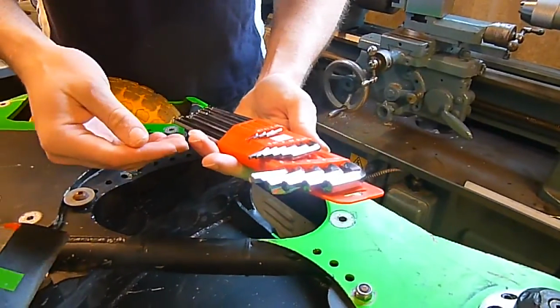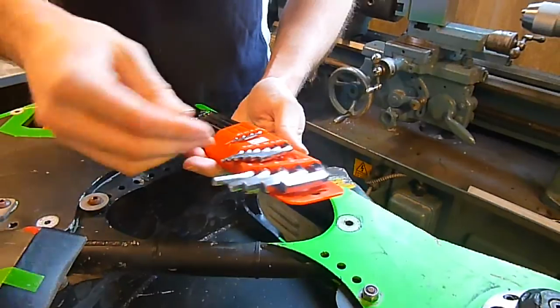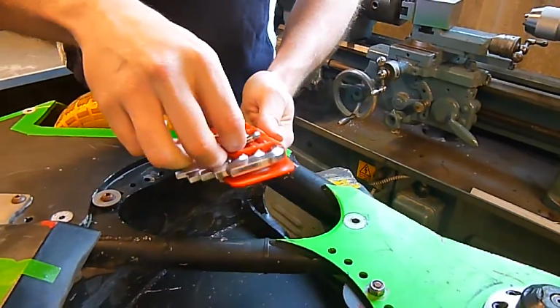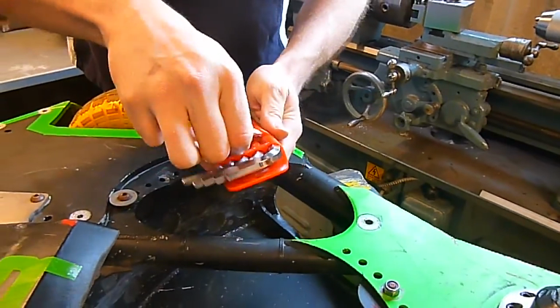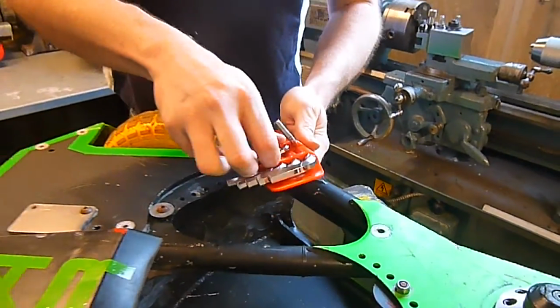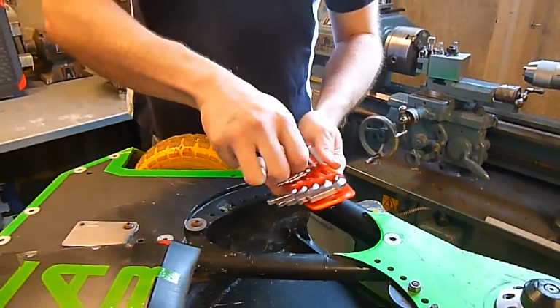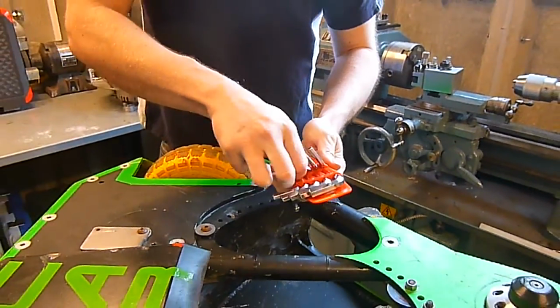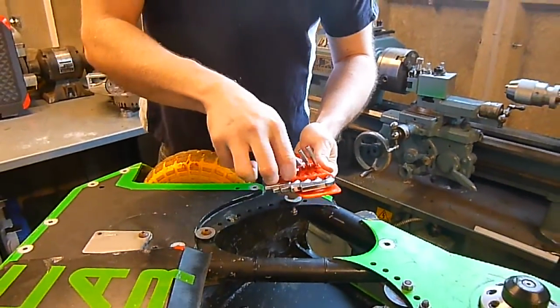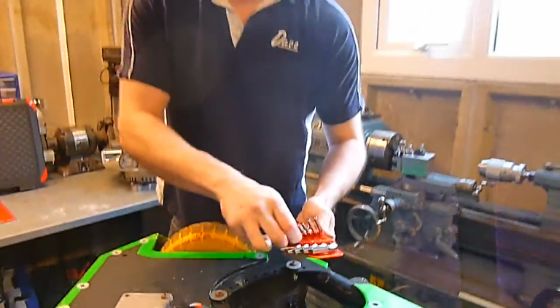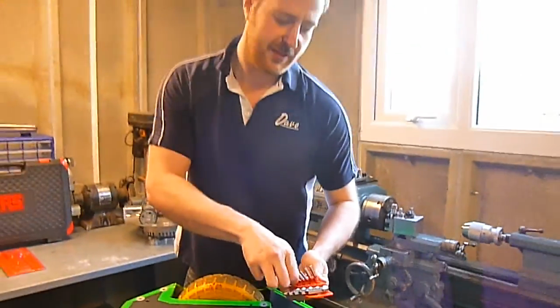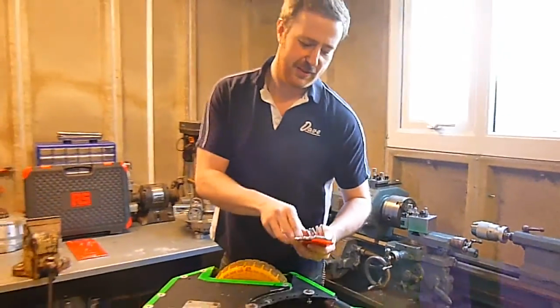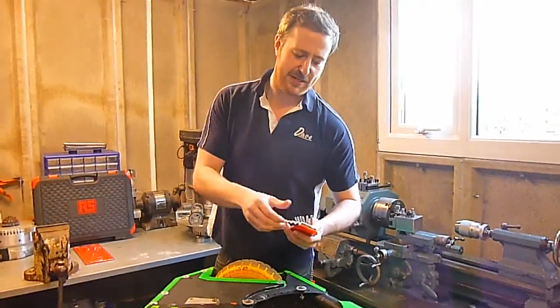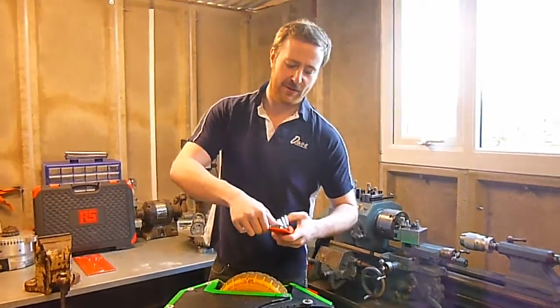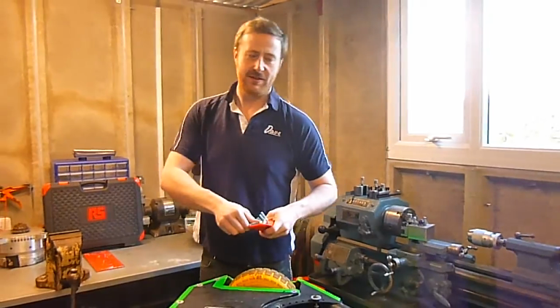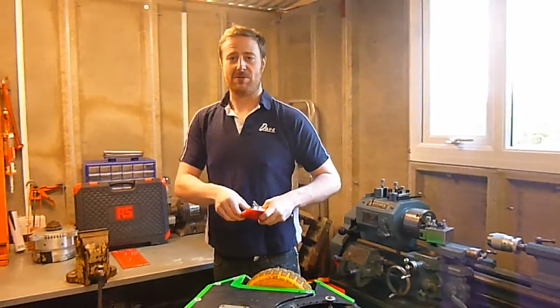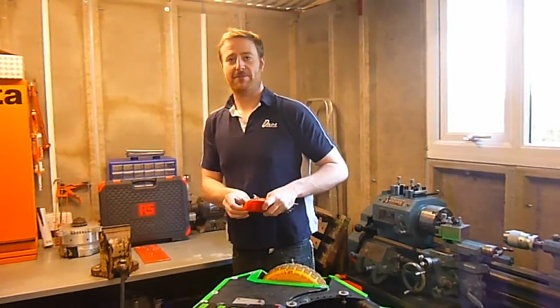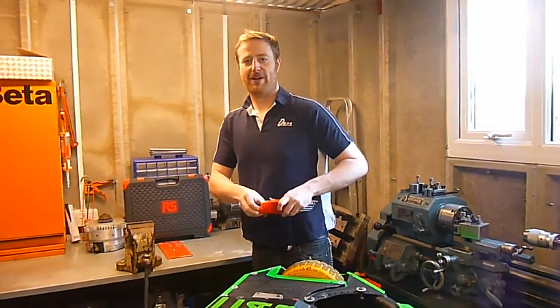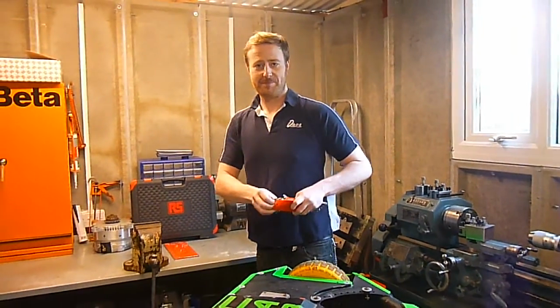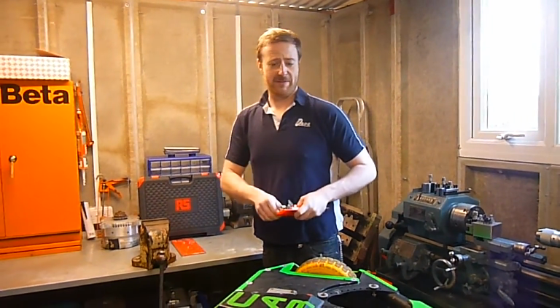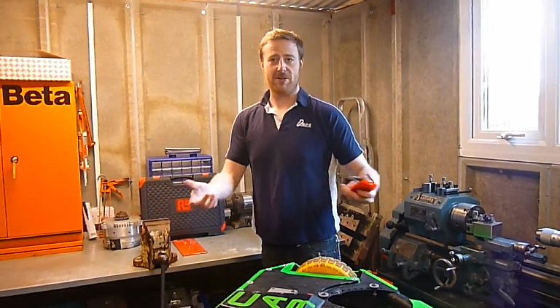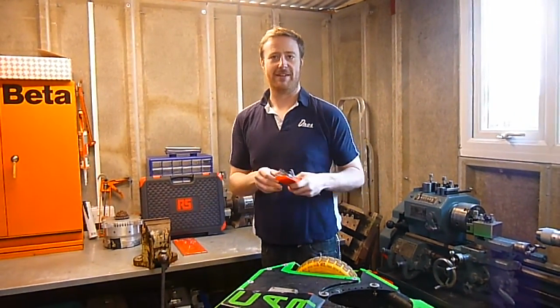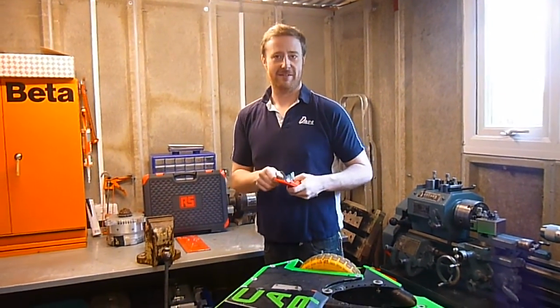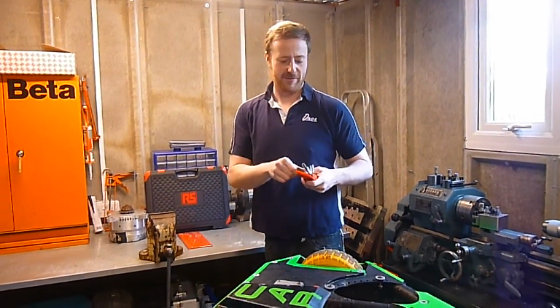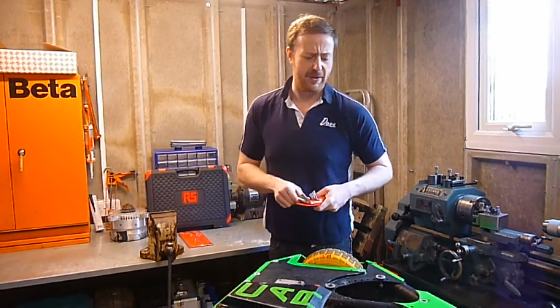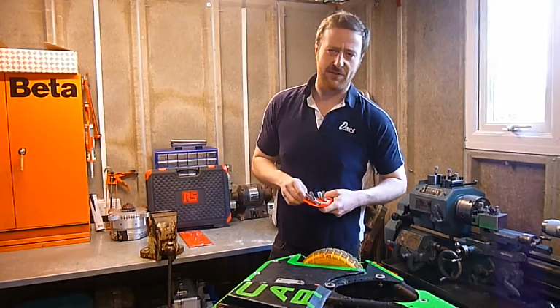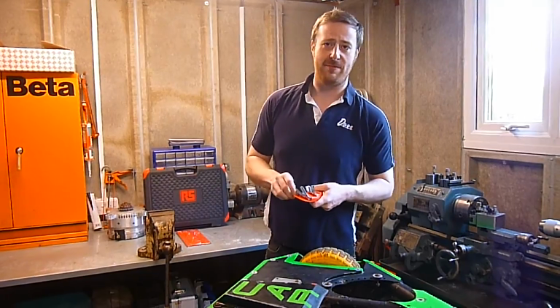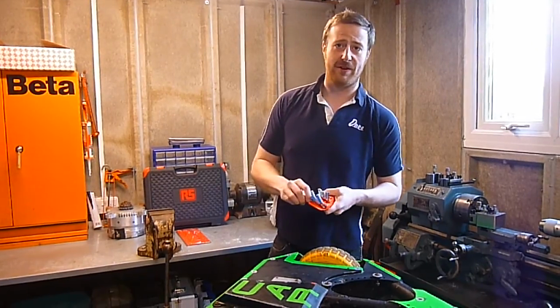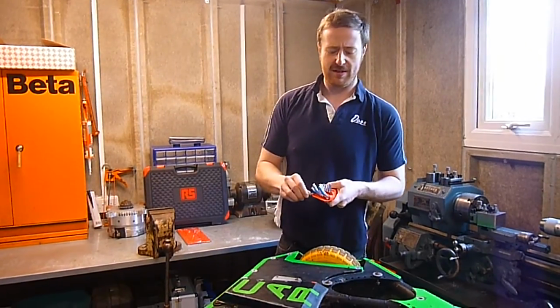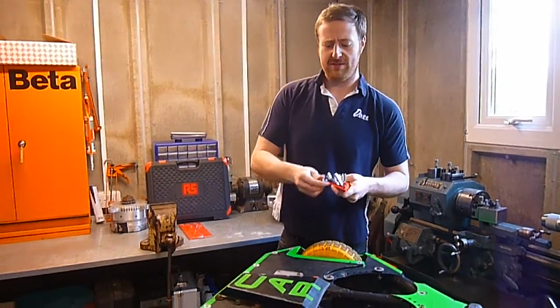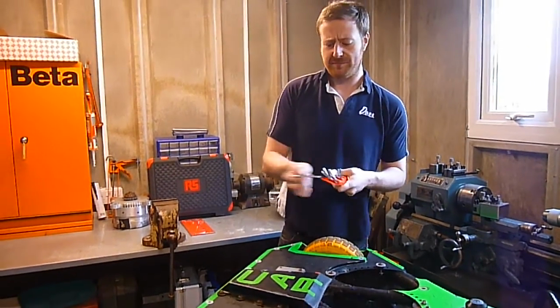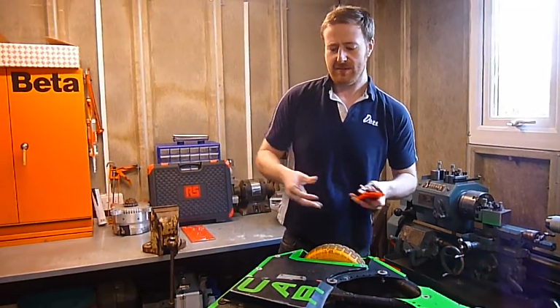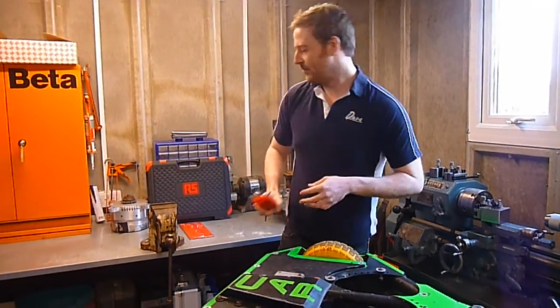For us, having a decent set of allen keys is critical. You don't want to be messing around with cheap tools that are going to fall apart when you're in a rush in the pits, trying to get ready between fights. So let's give them a go.